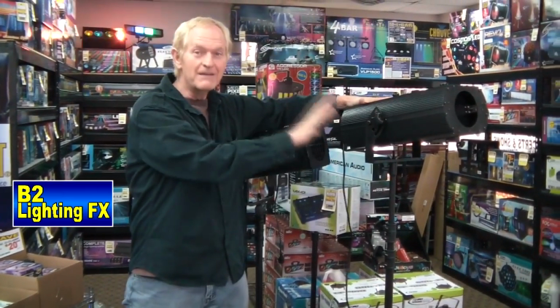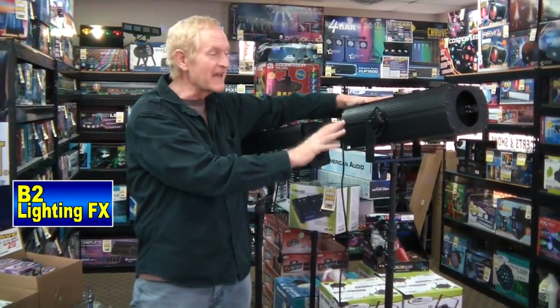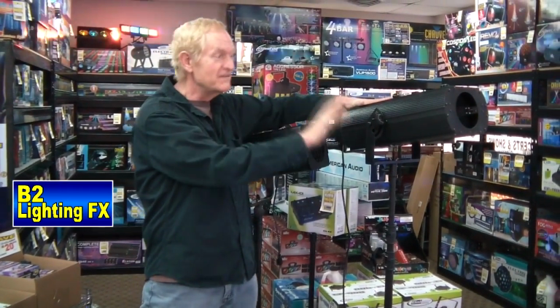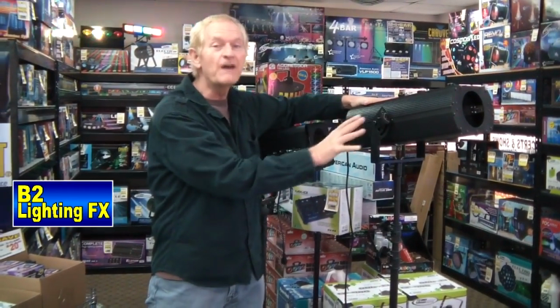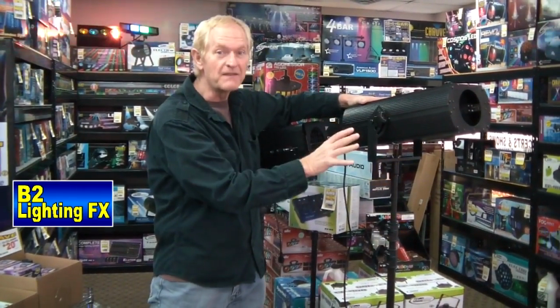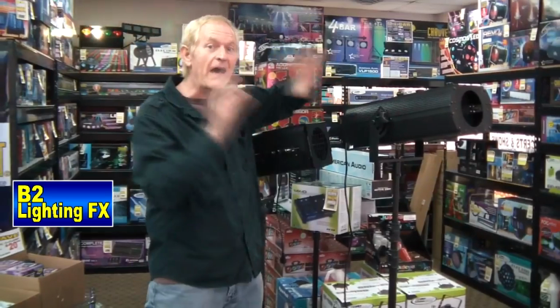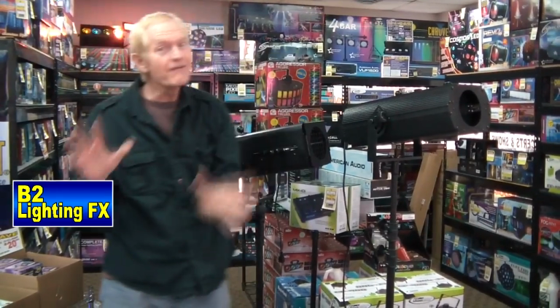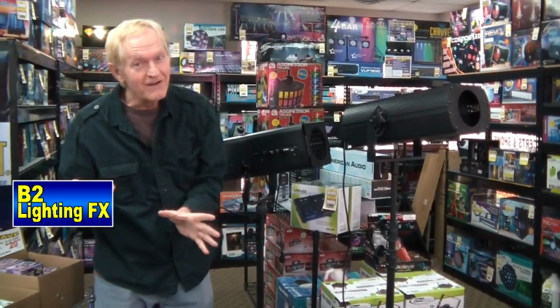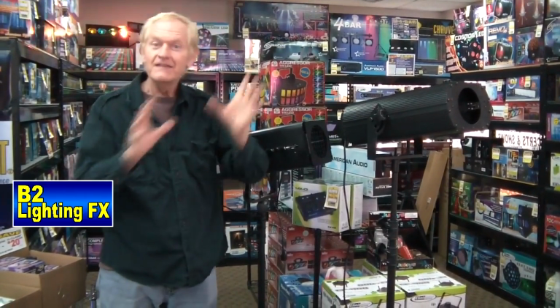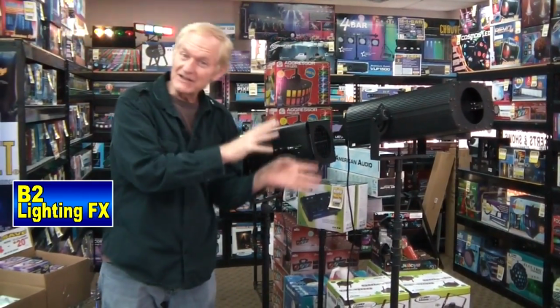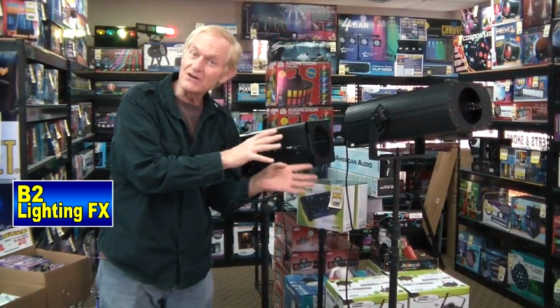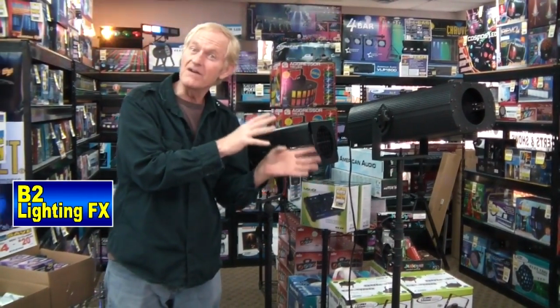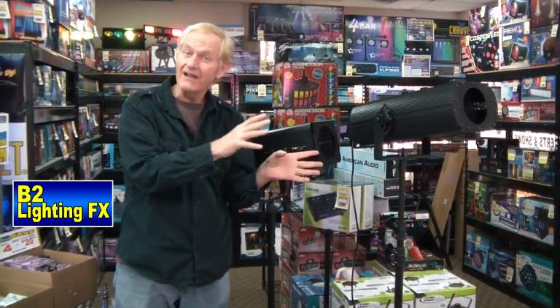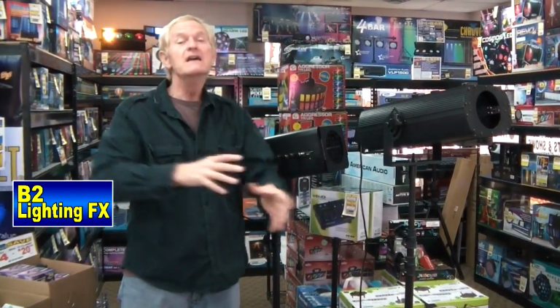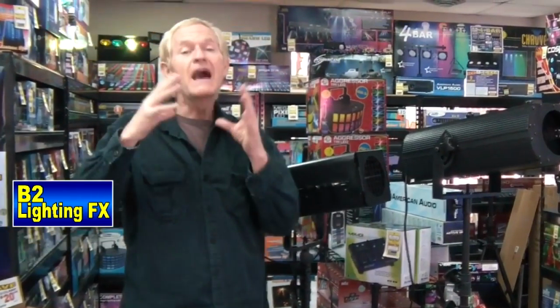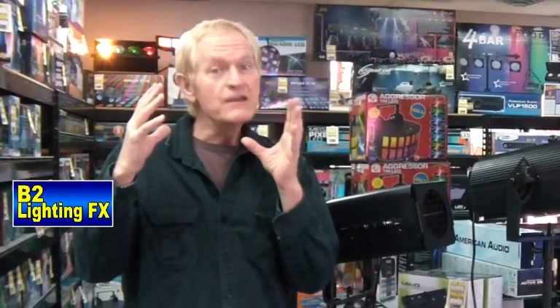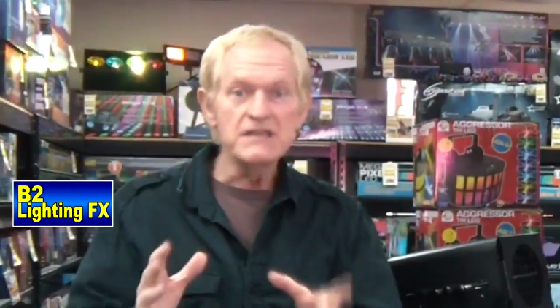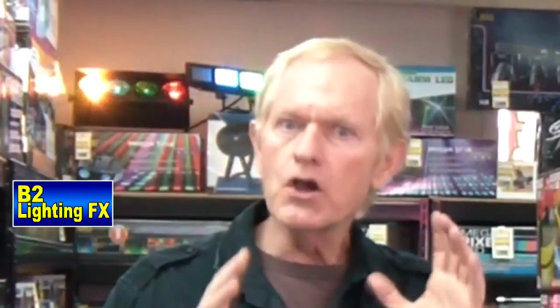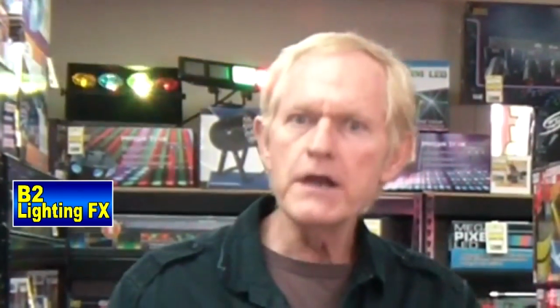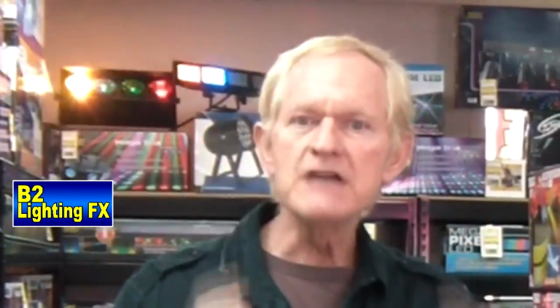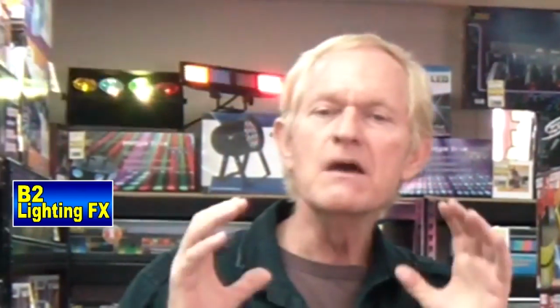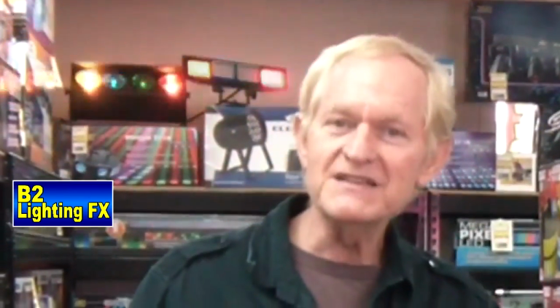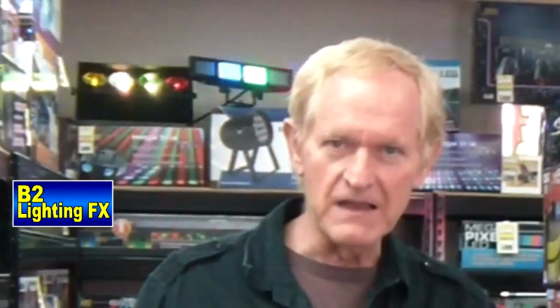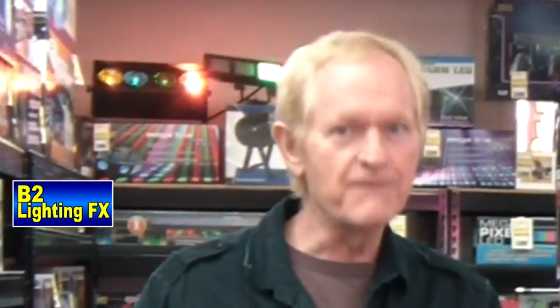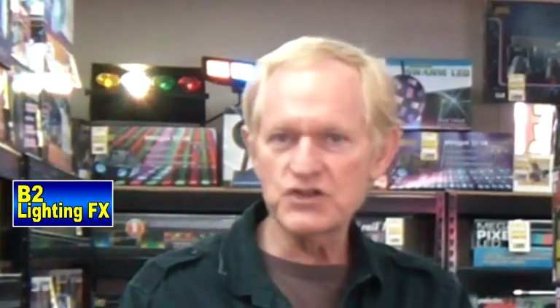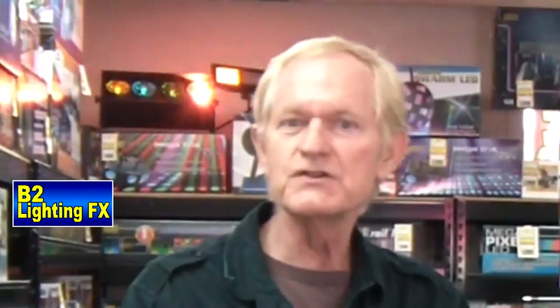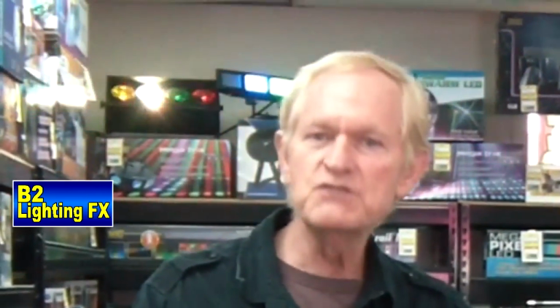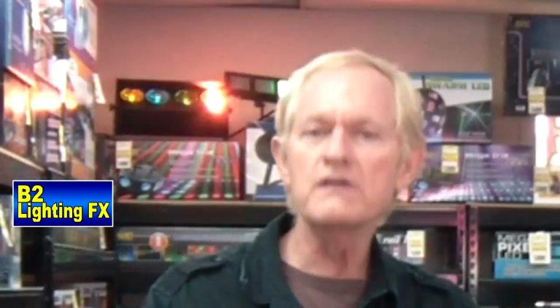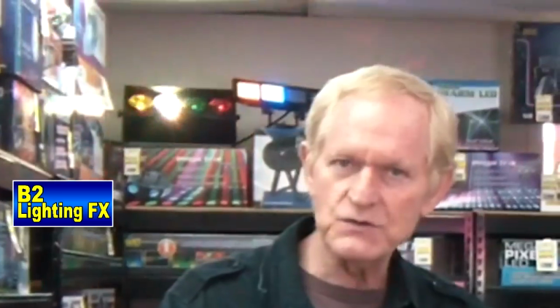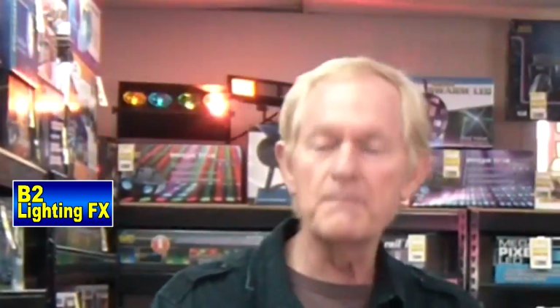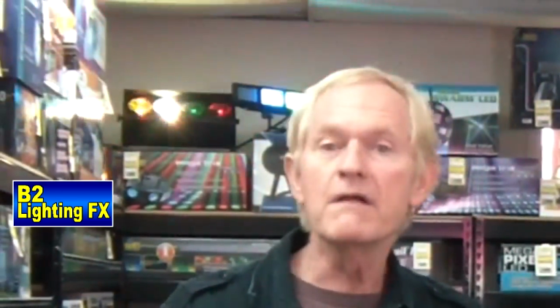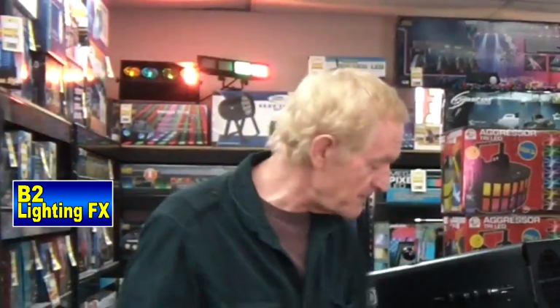I mean, this is like the follow spot they have. However, that's just under $500. Now, let's say you just need a good, solid, basic follow spot for your church or your stage work or your theatrical group, whatever the case may be.